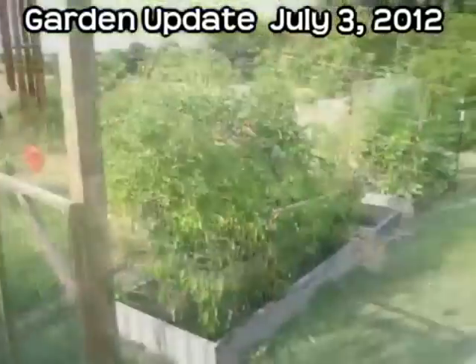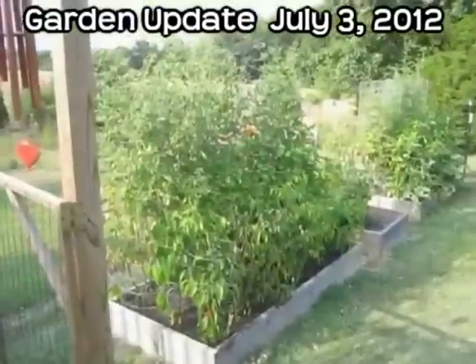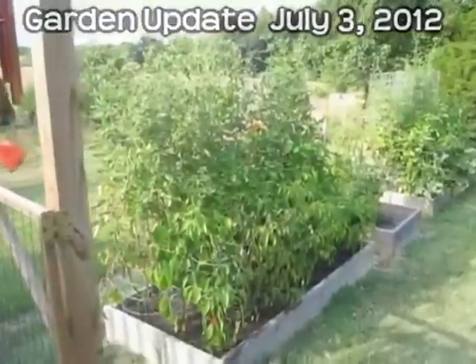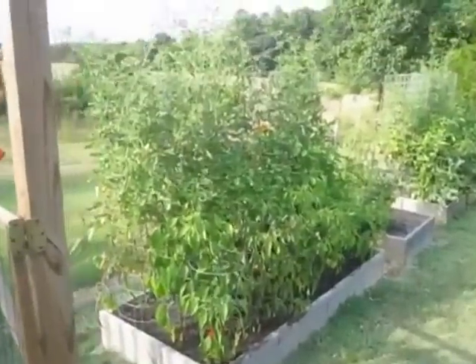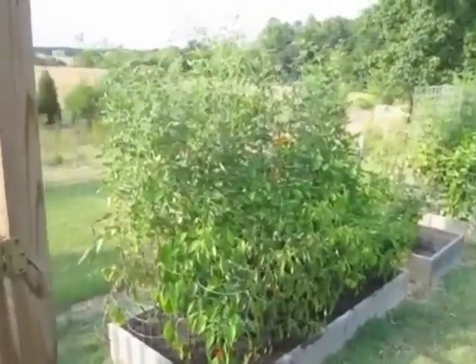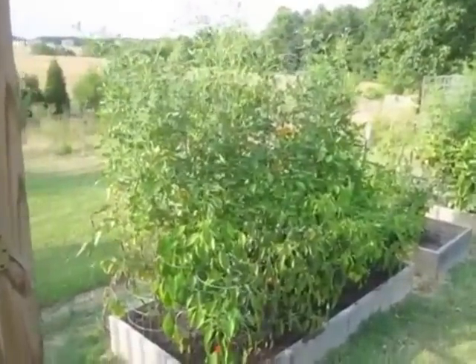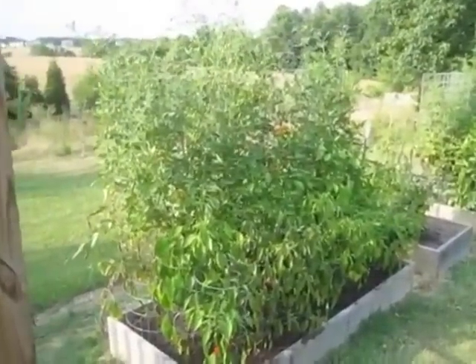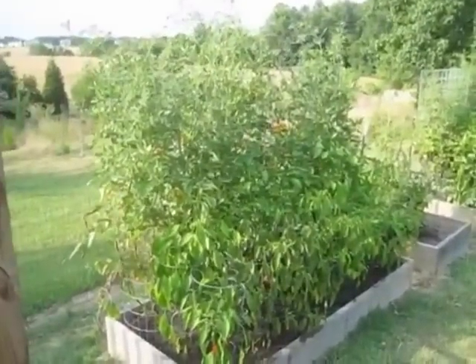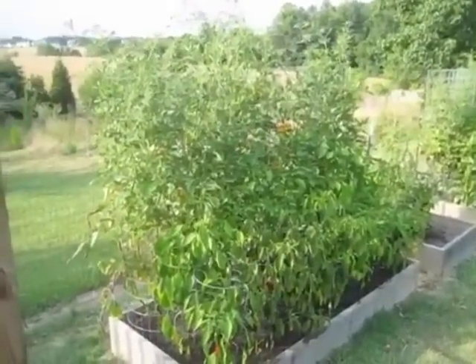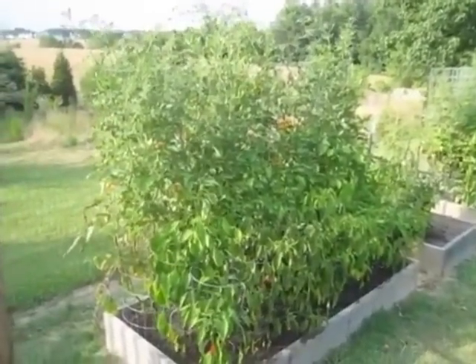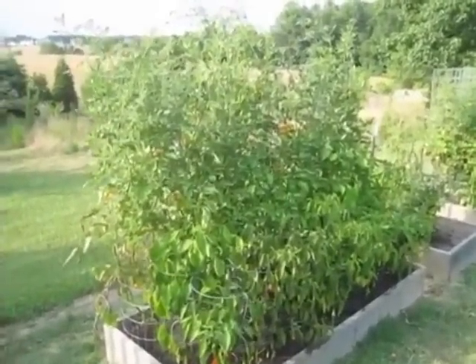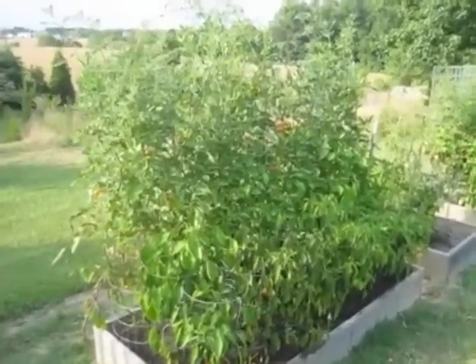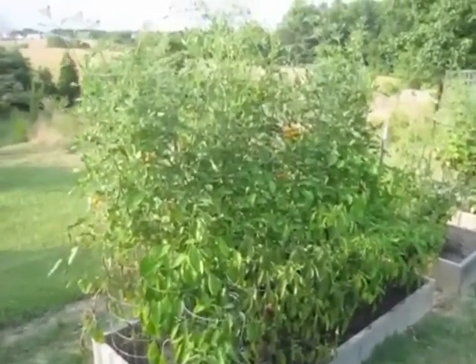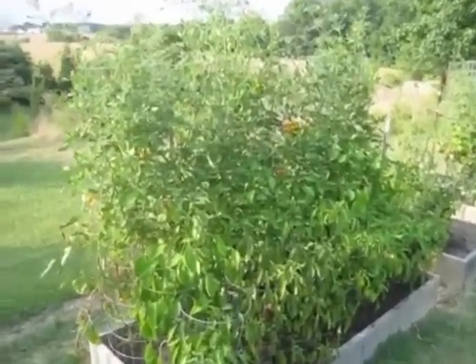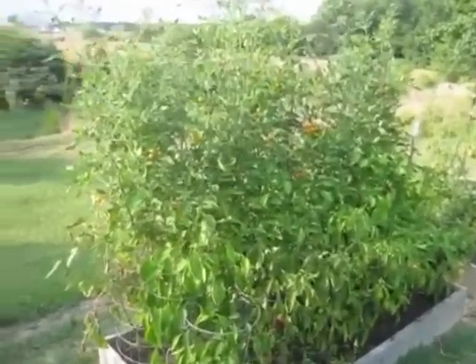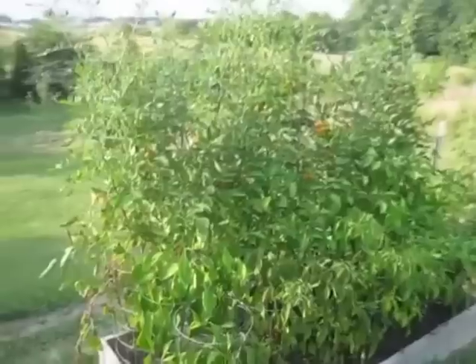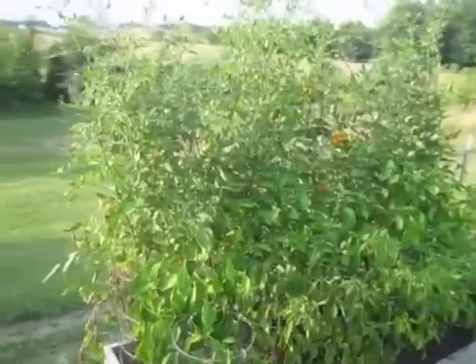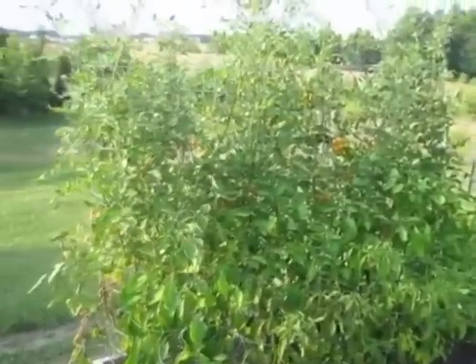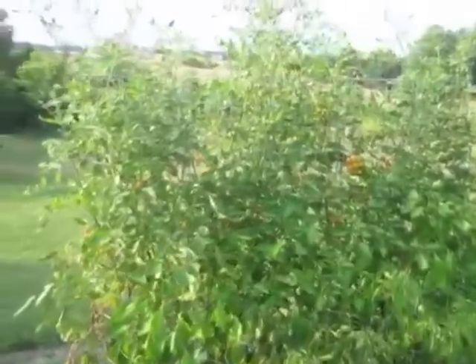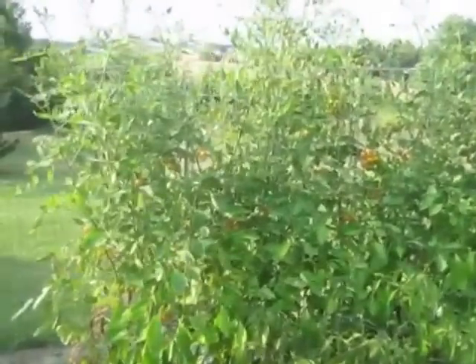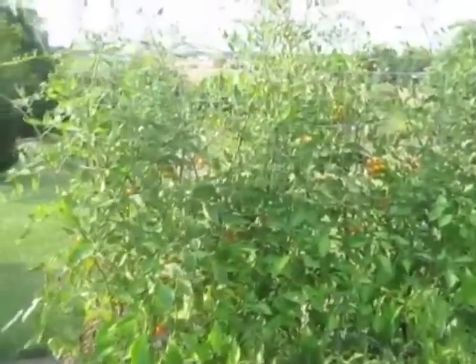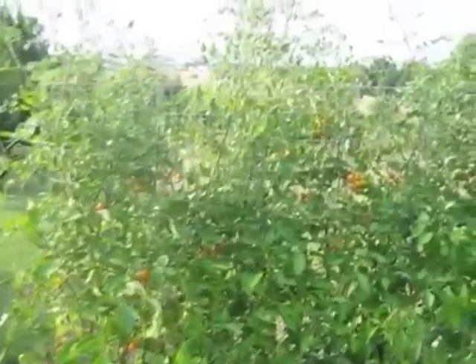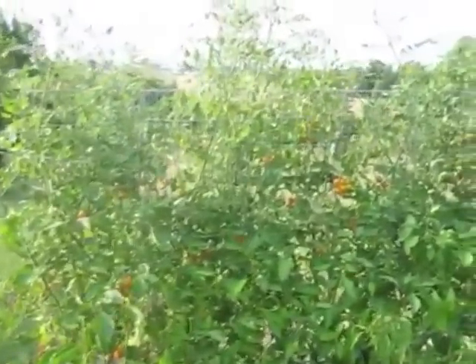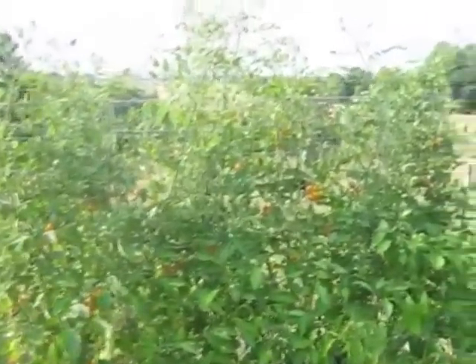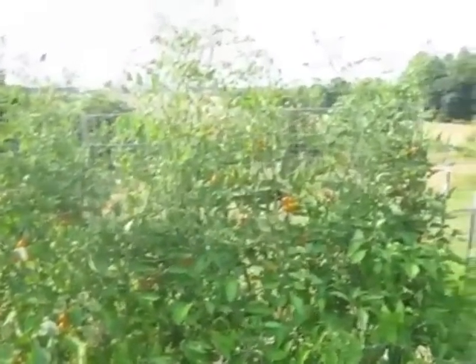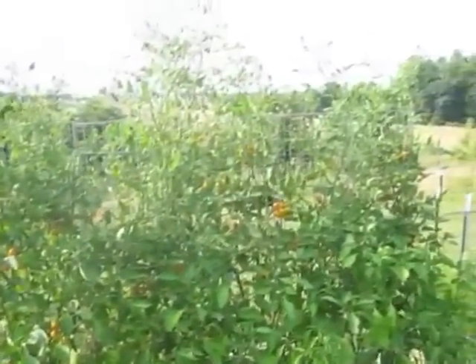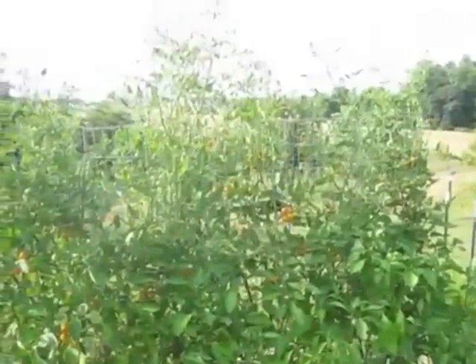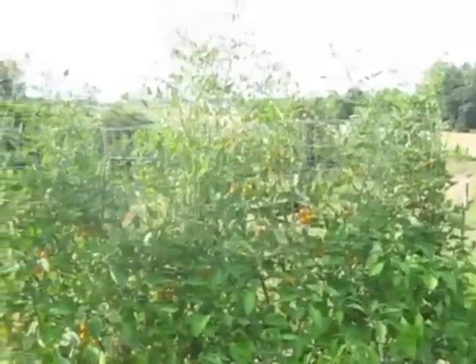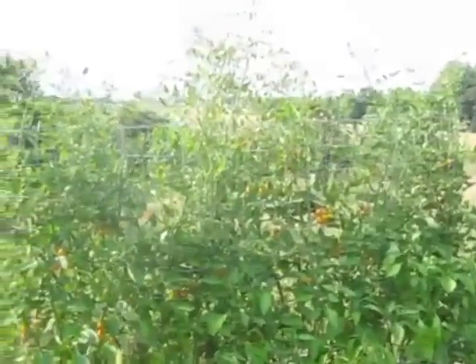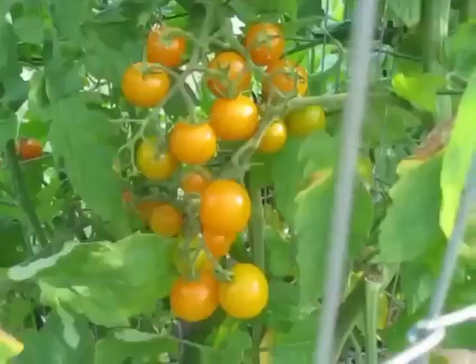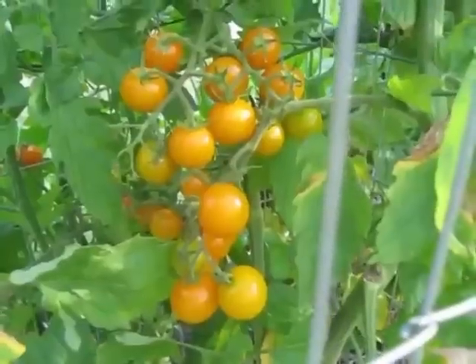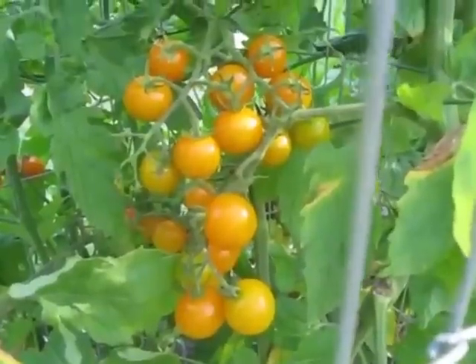What's up YouTube? I'll do a quick garden update. Everything's growing pretty good. I've harvested a whole bunch of cherry tomatoes. There's the sun sugar cherry tomatoes.